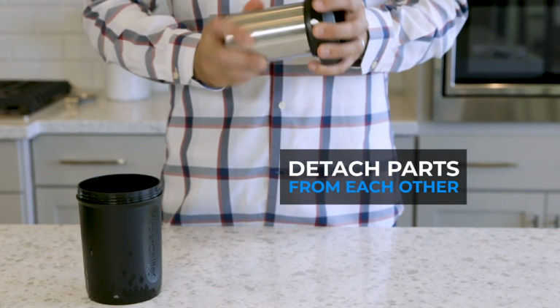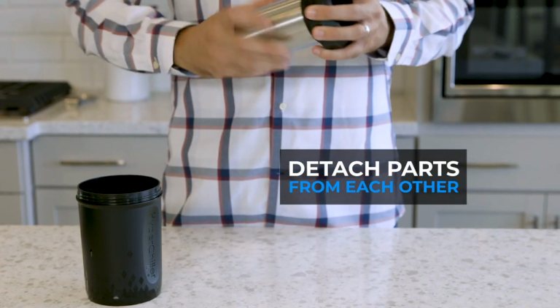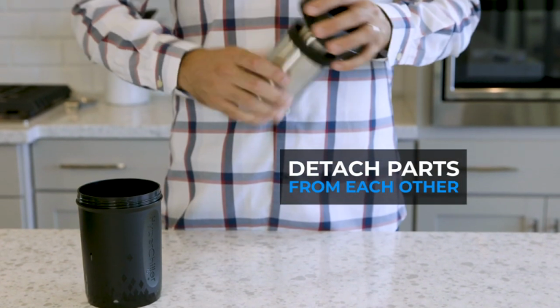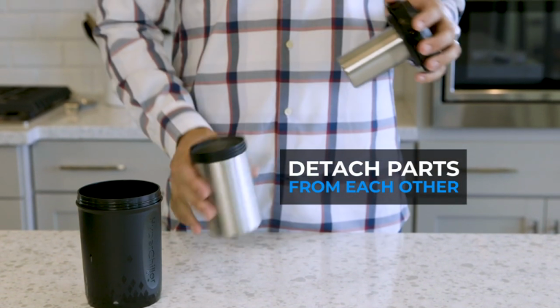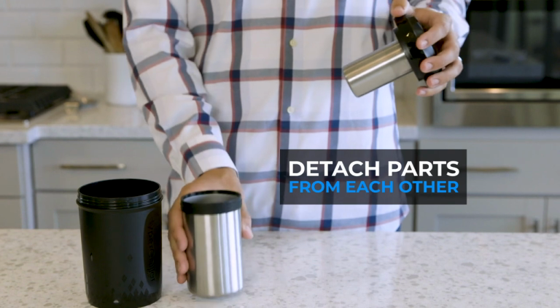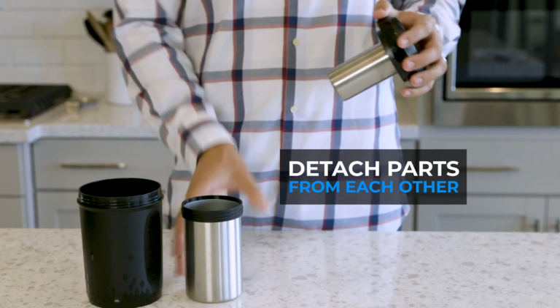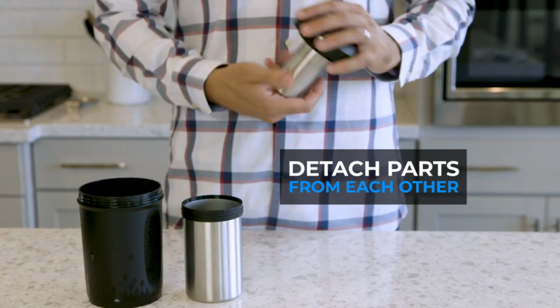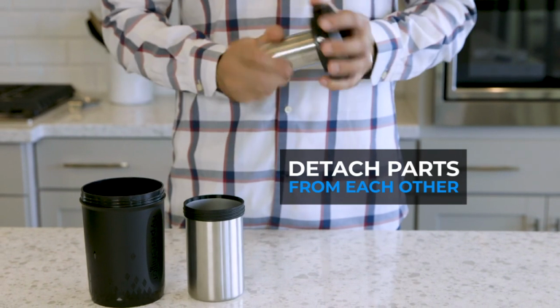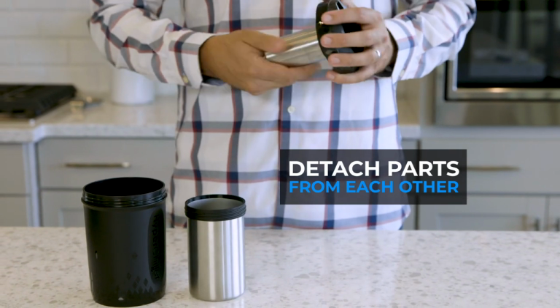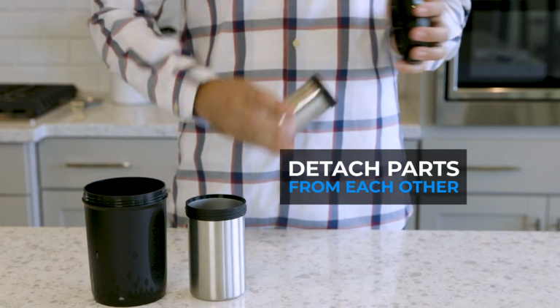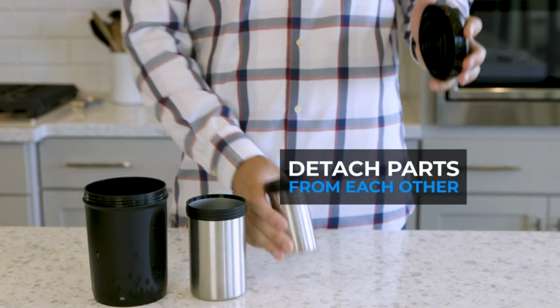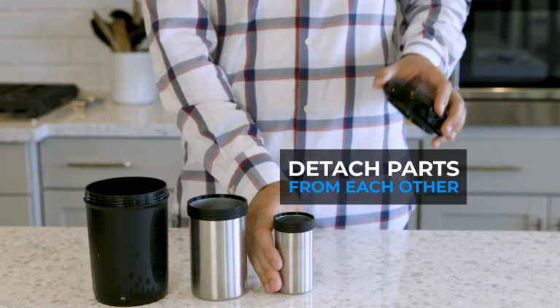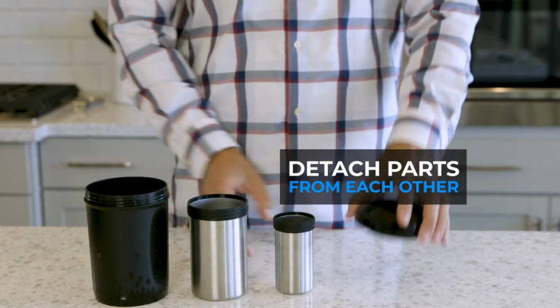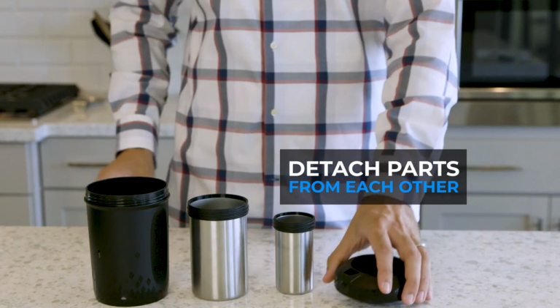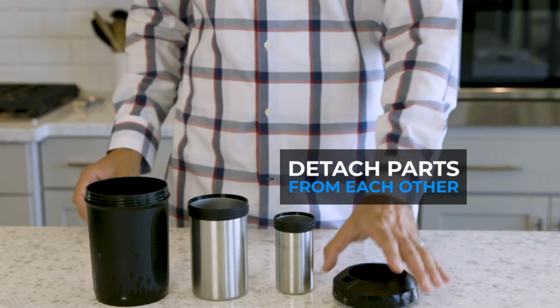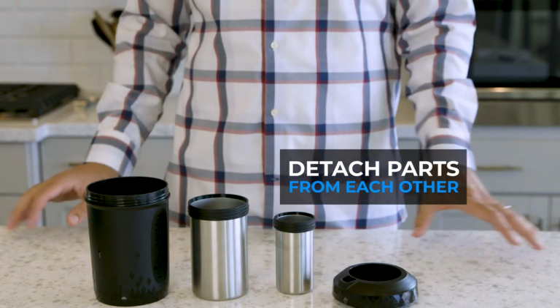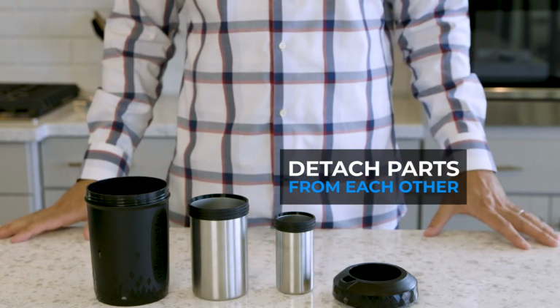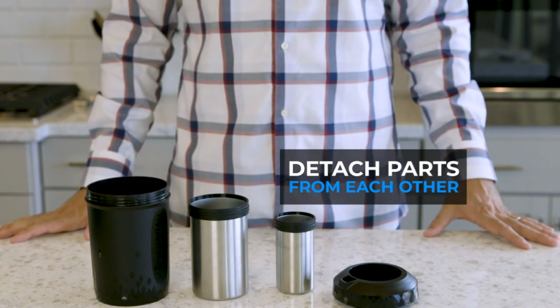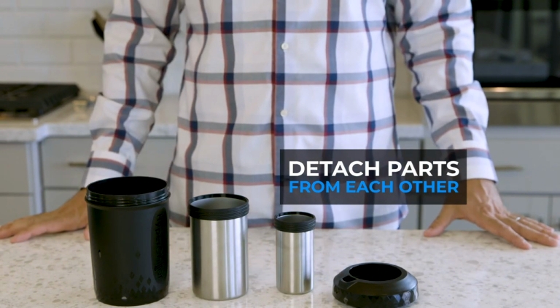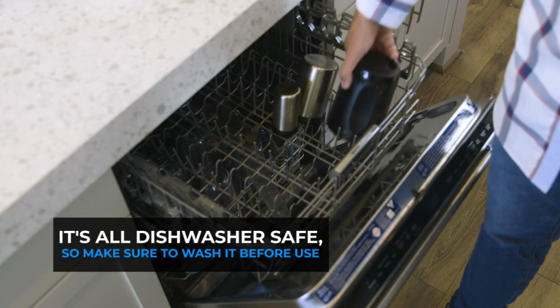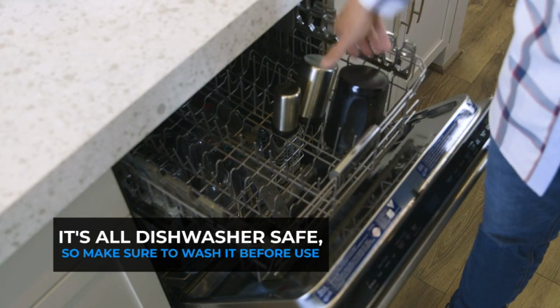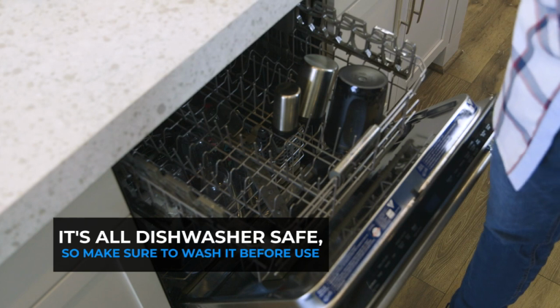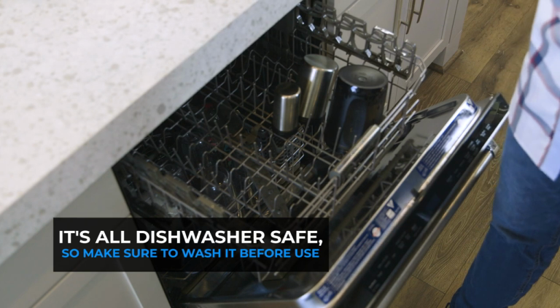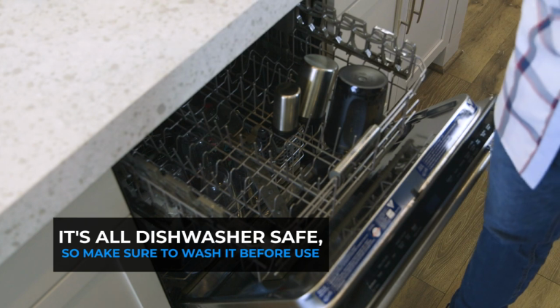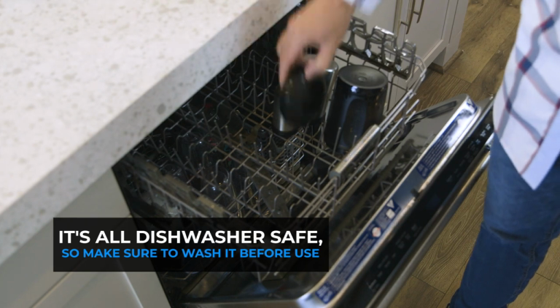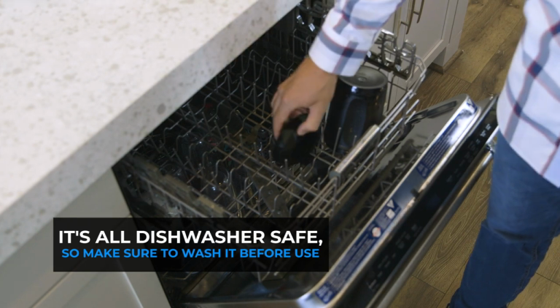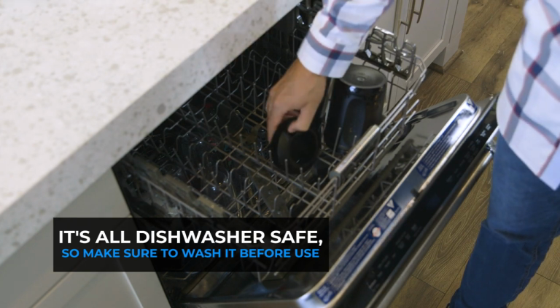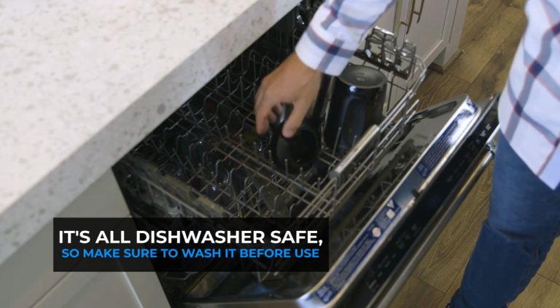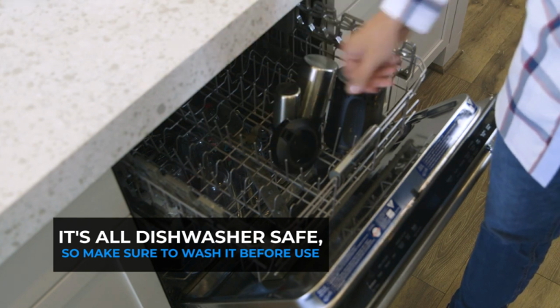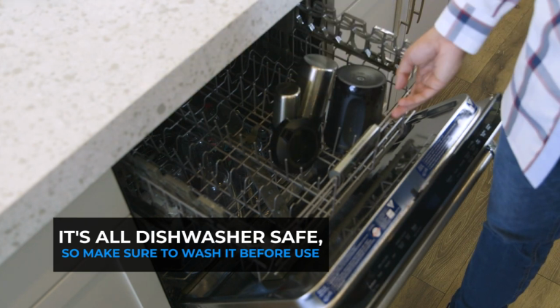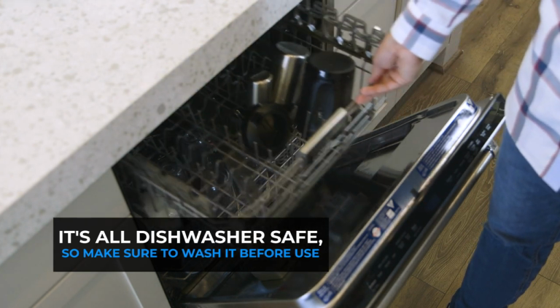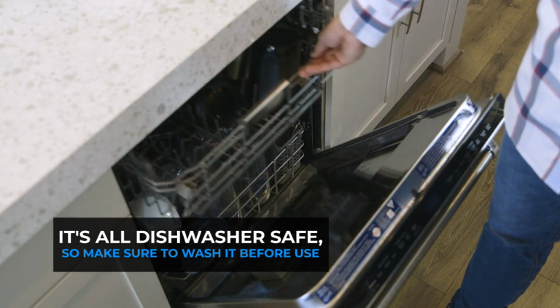The stainless steel cups actually nest one inside the next, and all of them twist off of the lid. Wash each of the parts before using it — it is dishwasher safe.